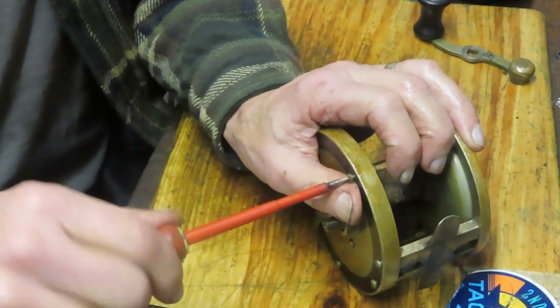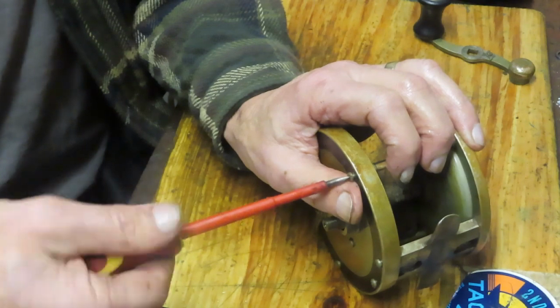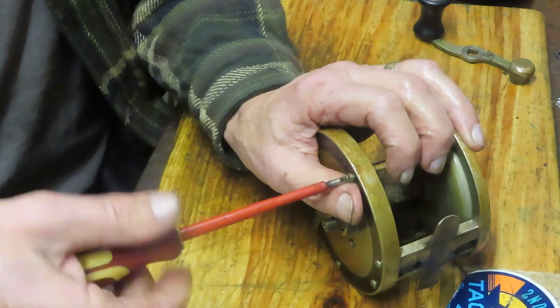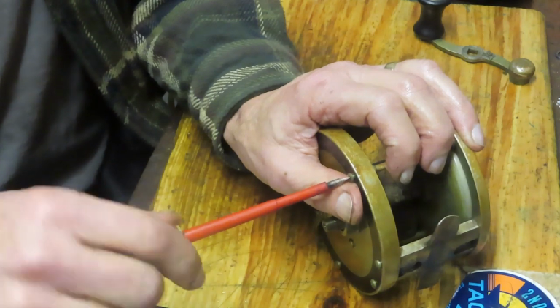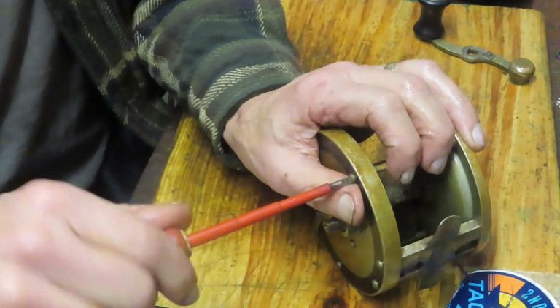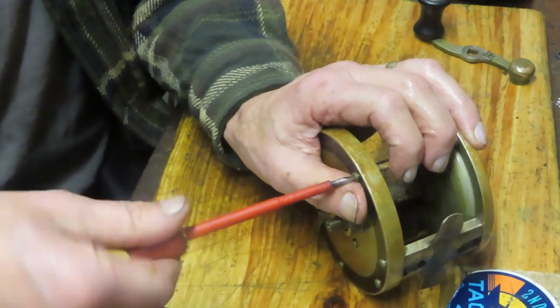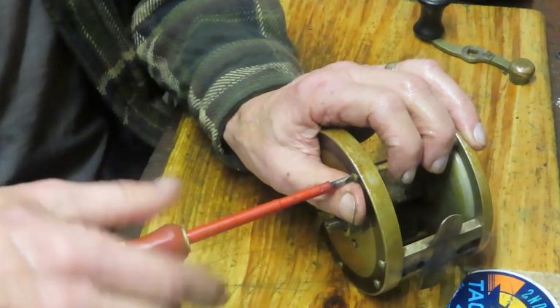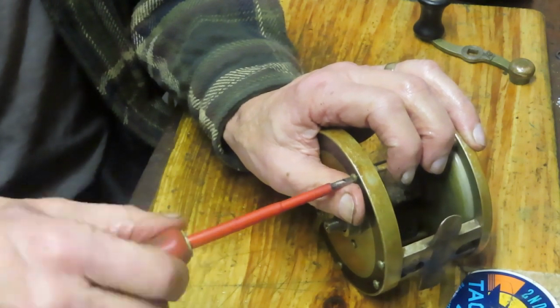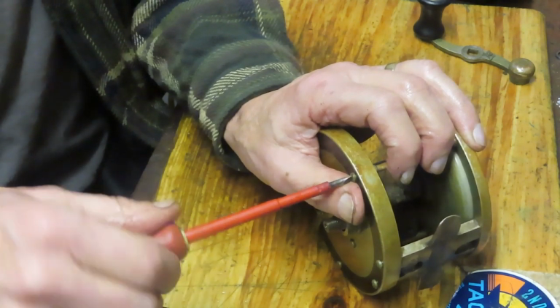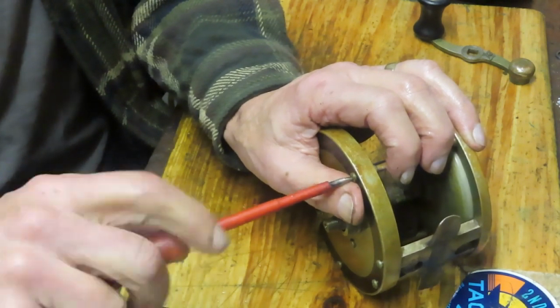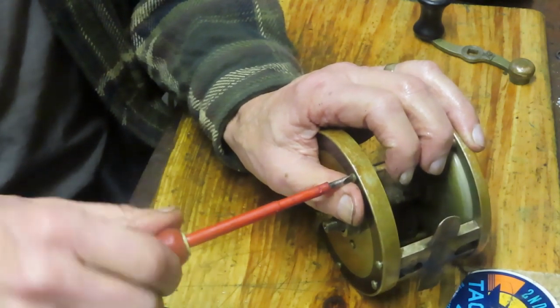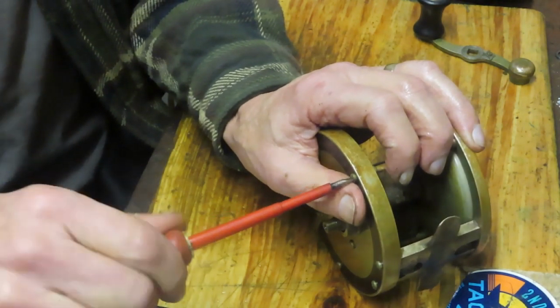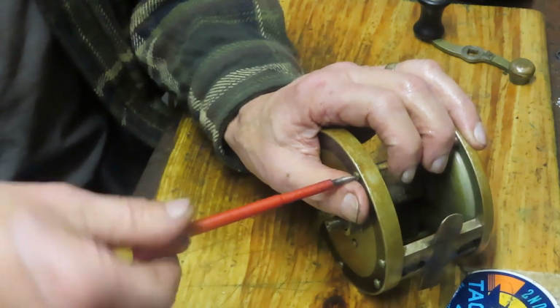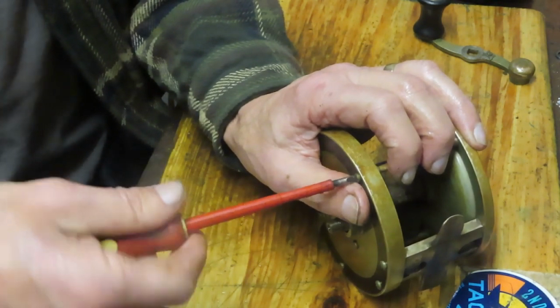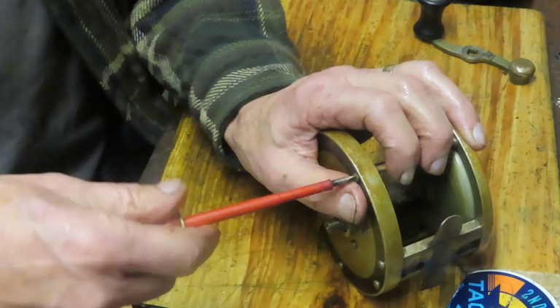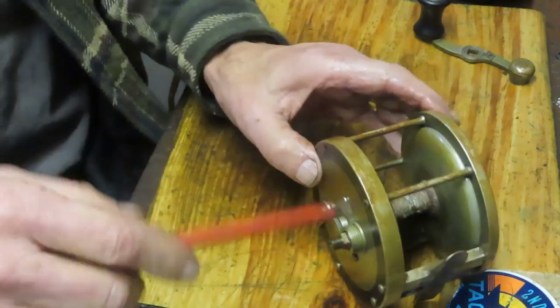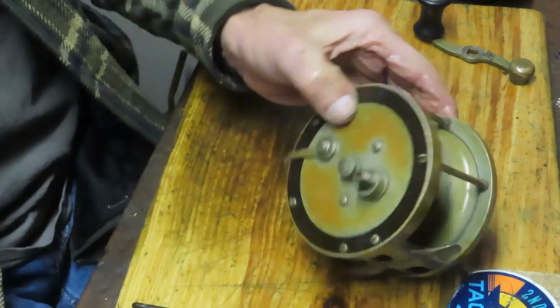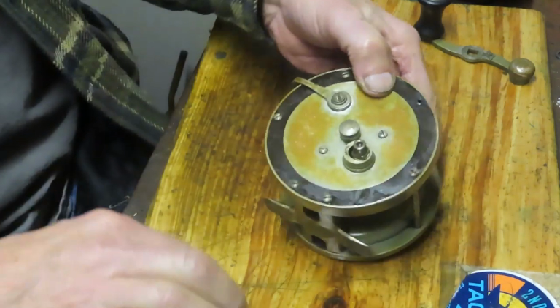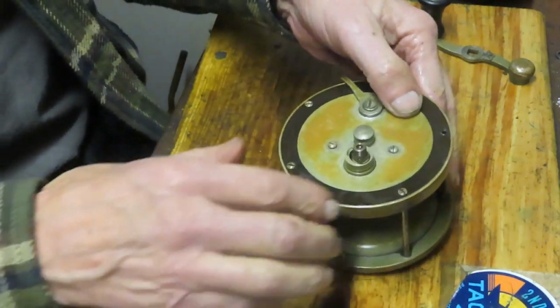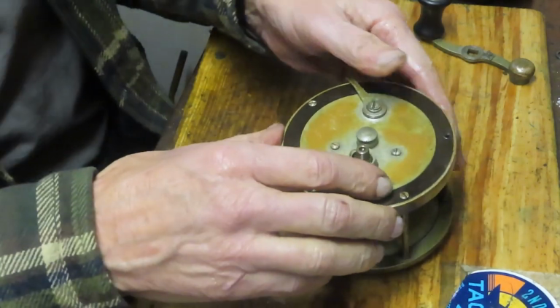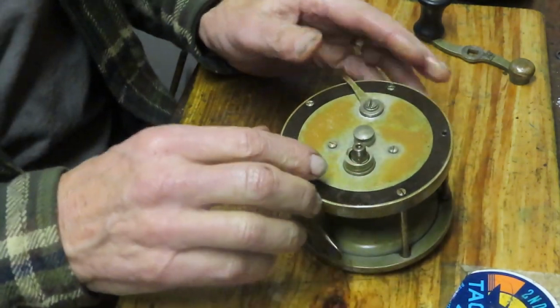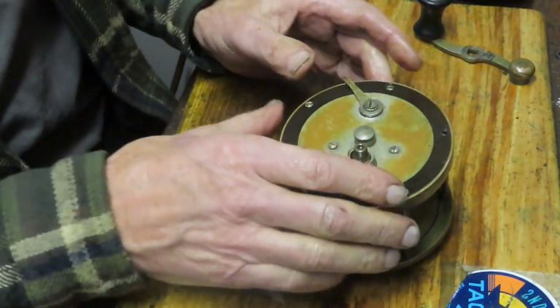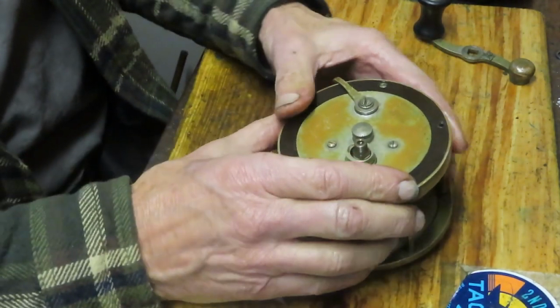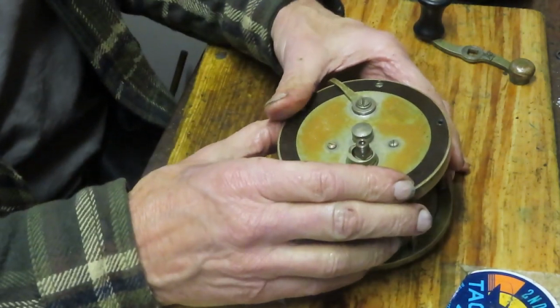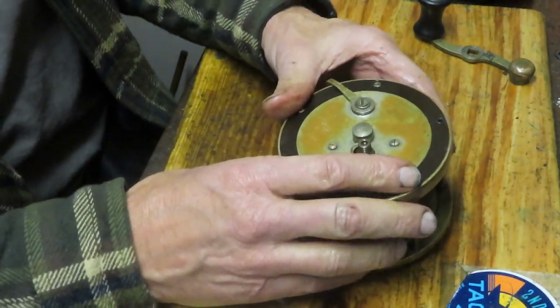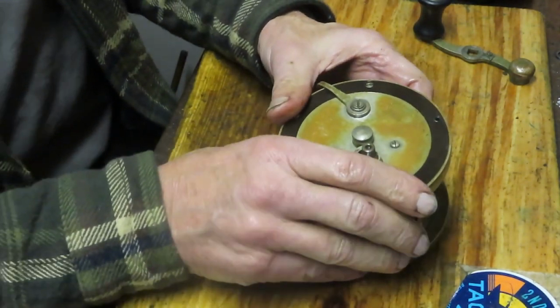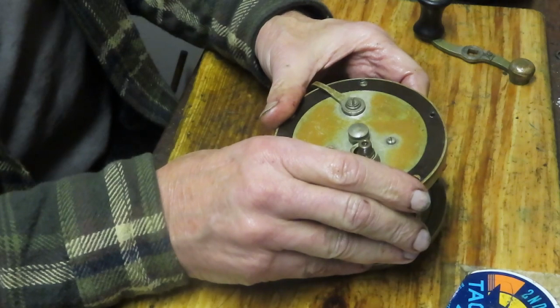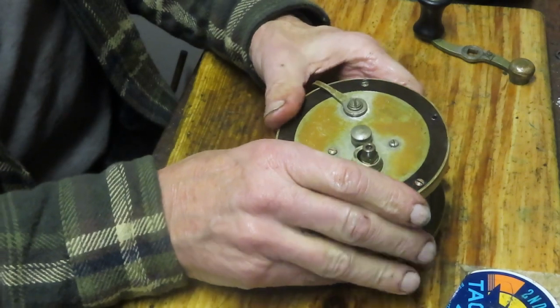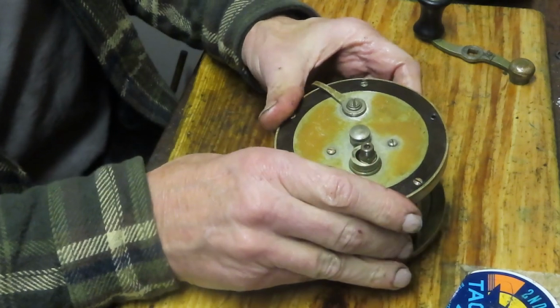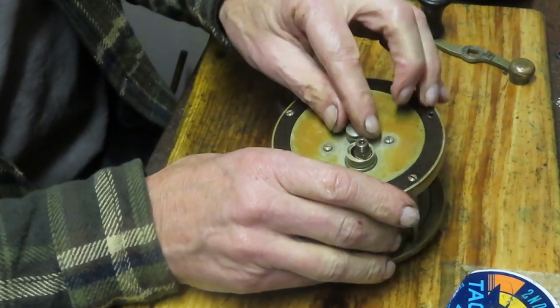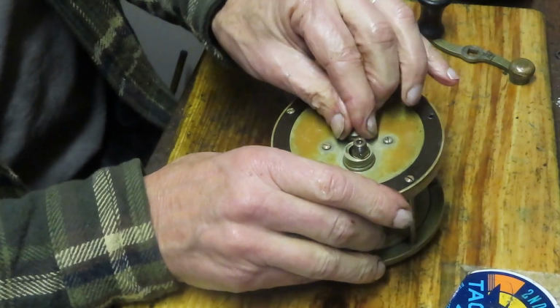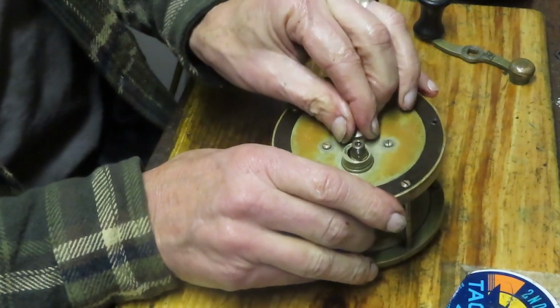I'm curious — it did say that there are two patent dates, 1907 and 1923, for this reel. I'm curious what changed in the patent in those years.